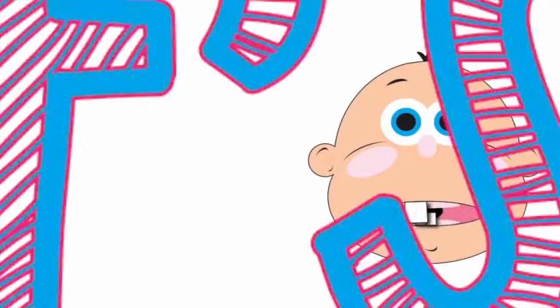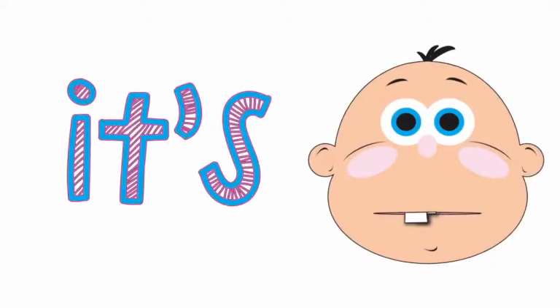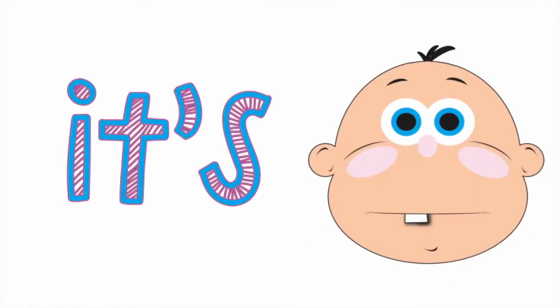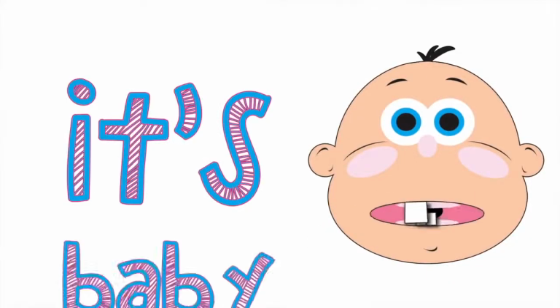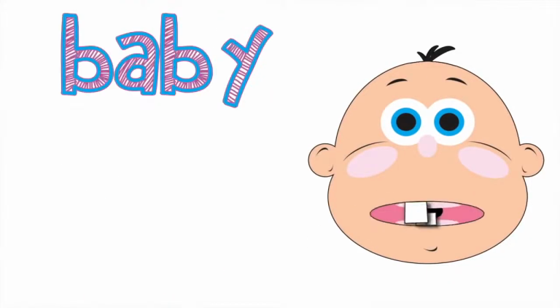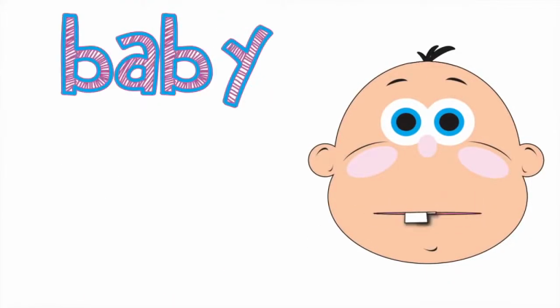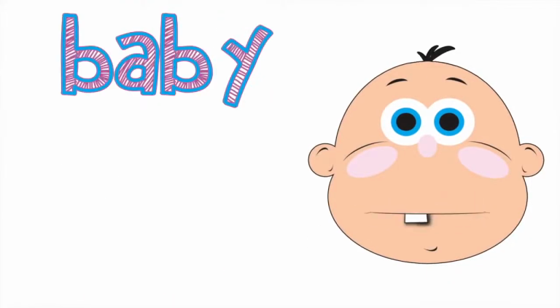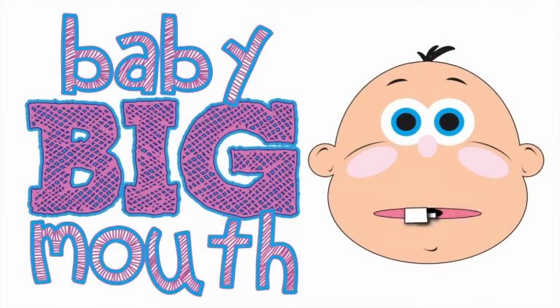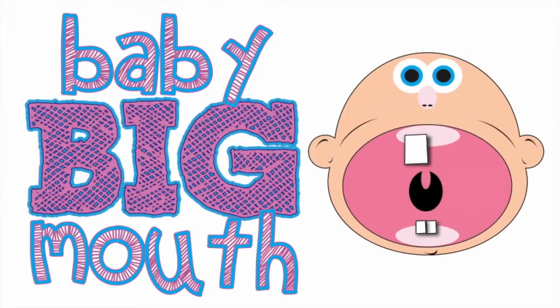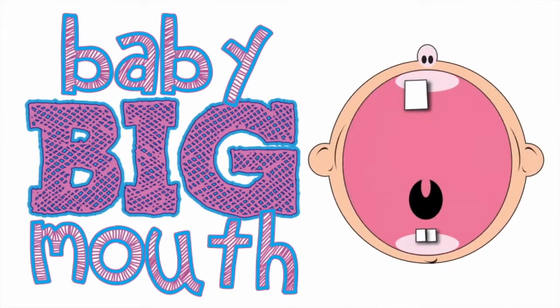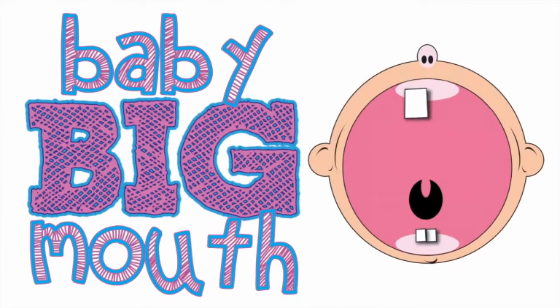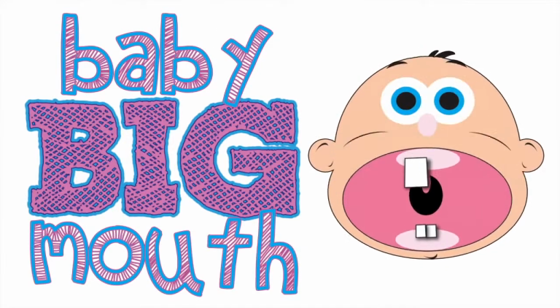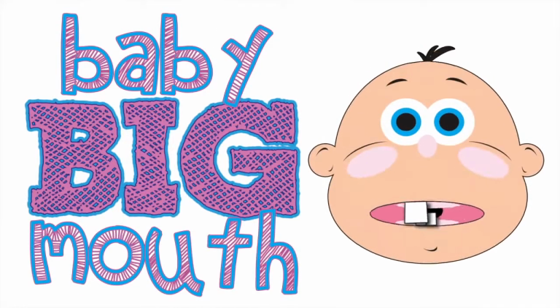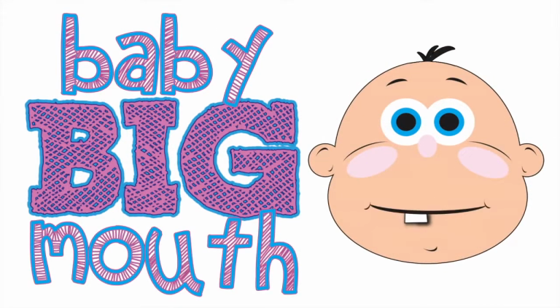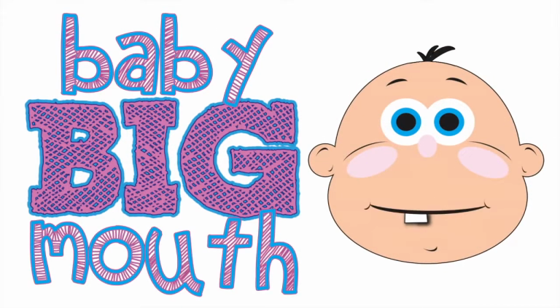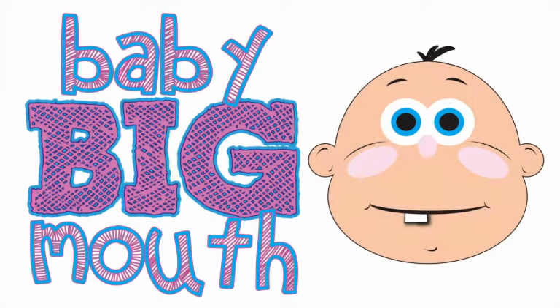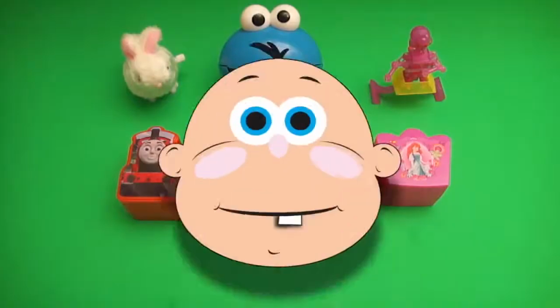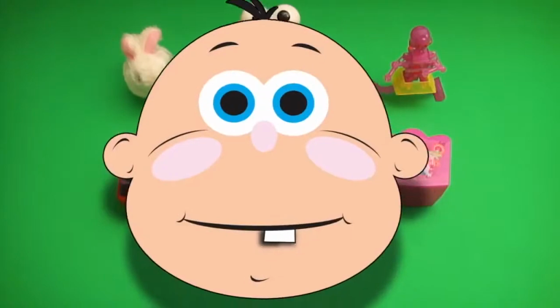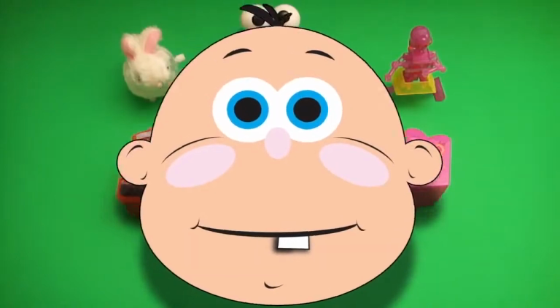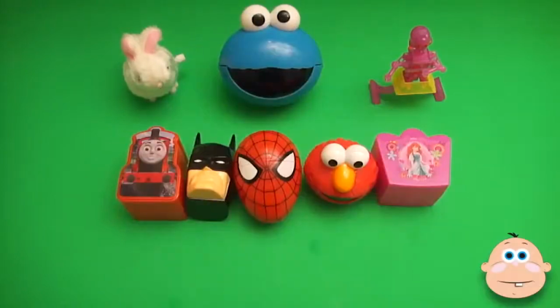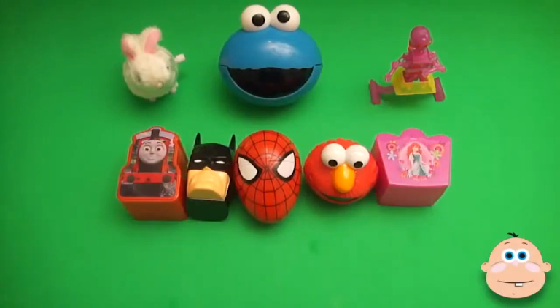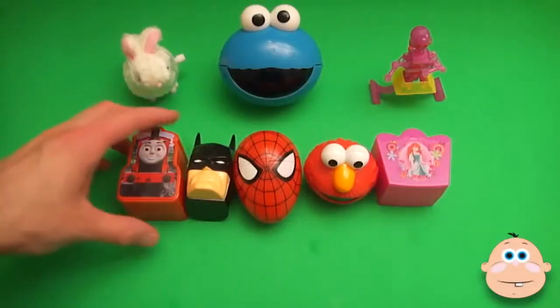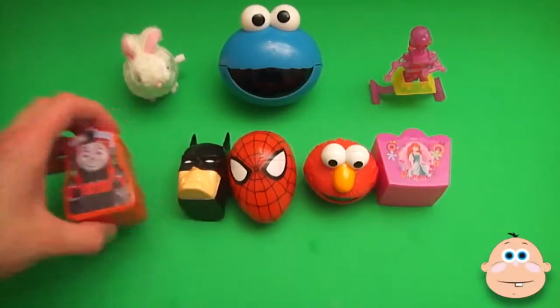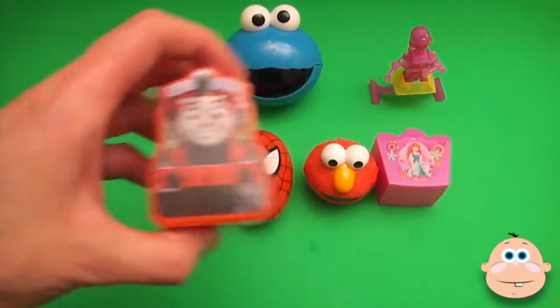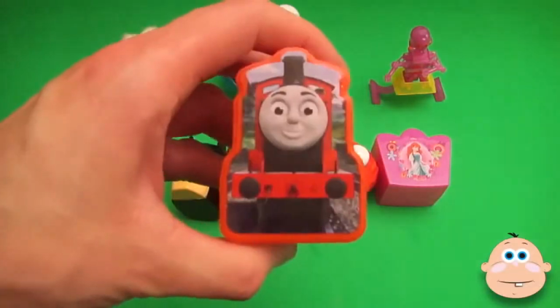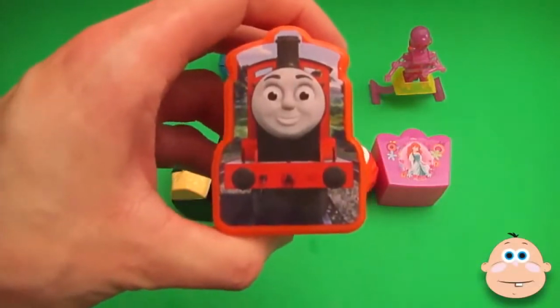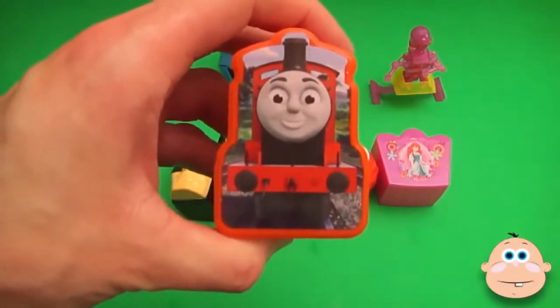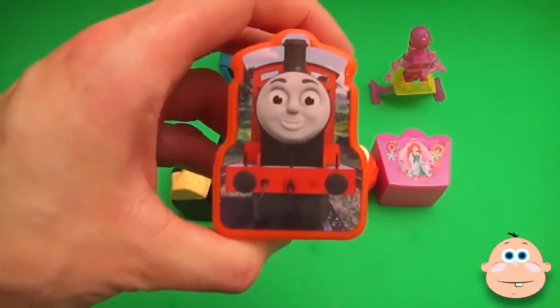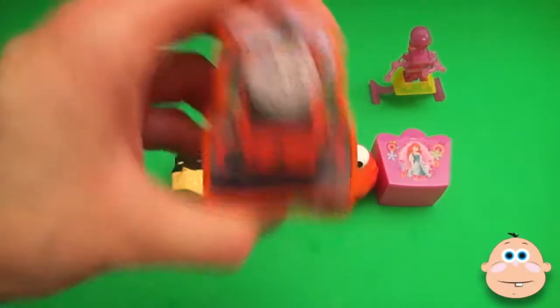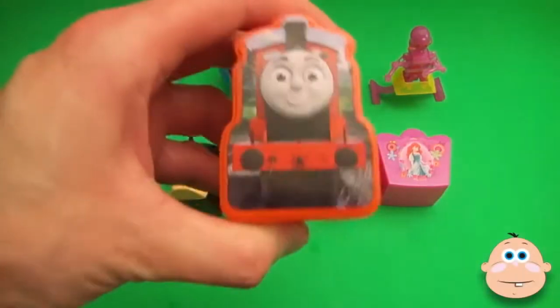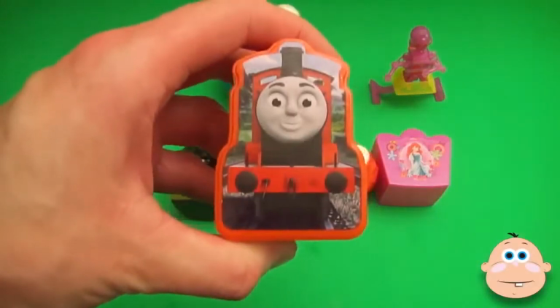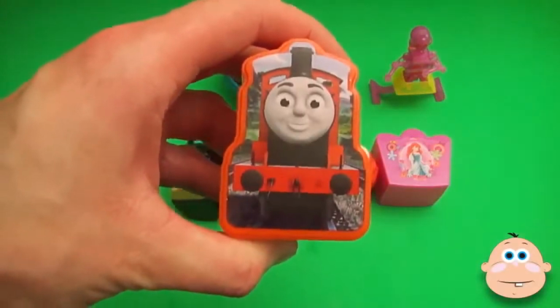It's Baby Big Mouth! Surprise! It's a Baby Big Mouth Surprise Egg Learn-A-Word!